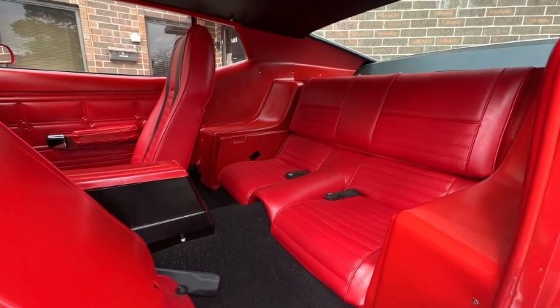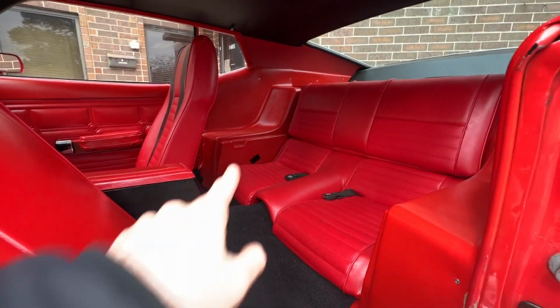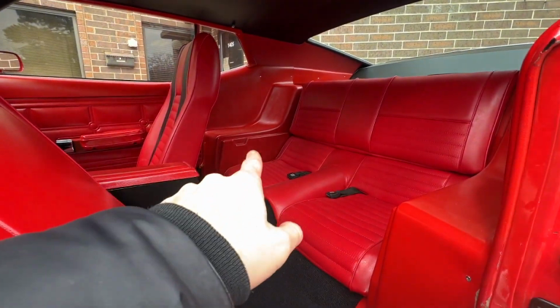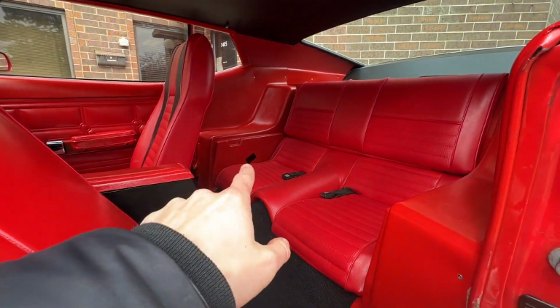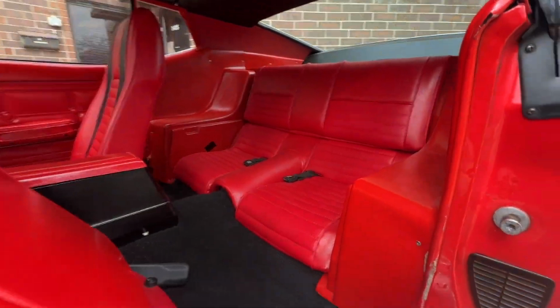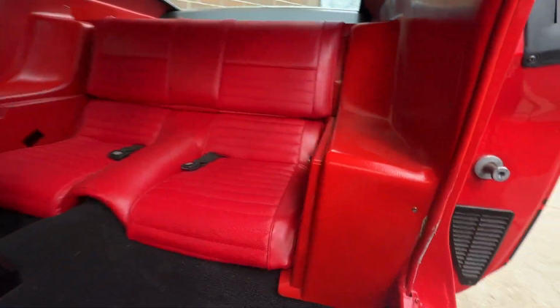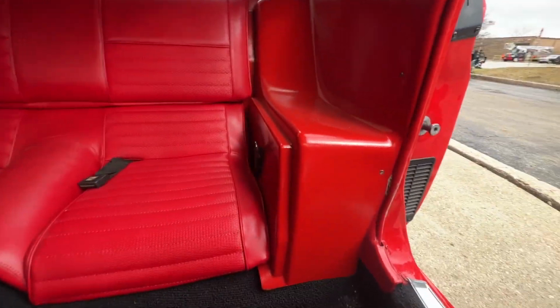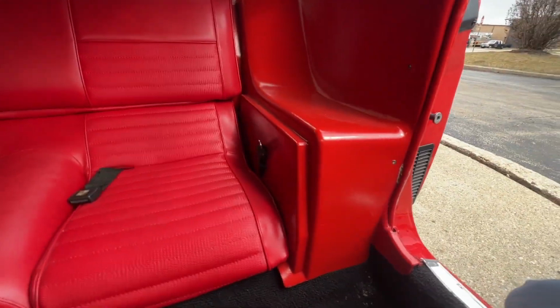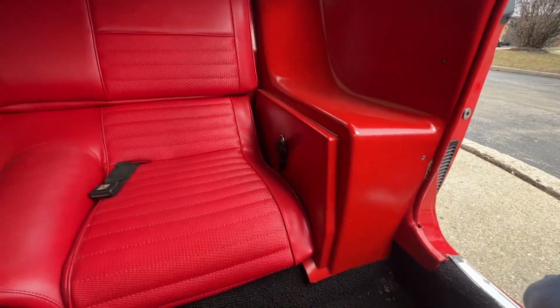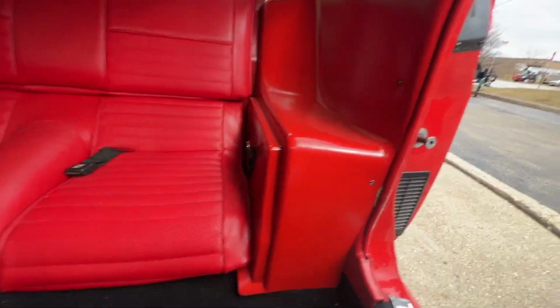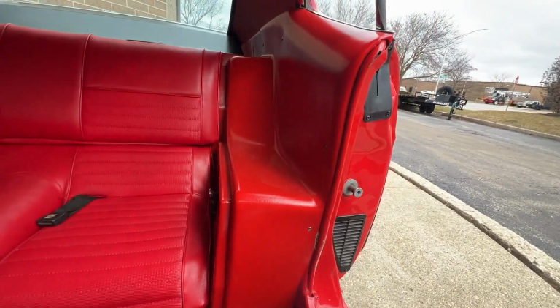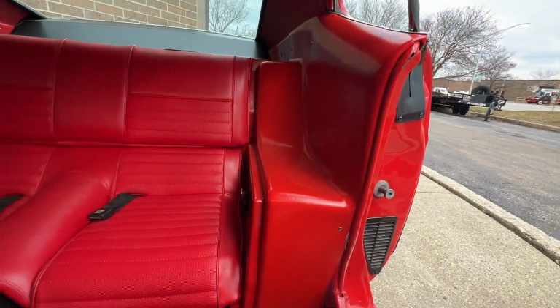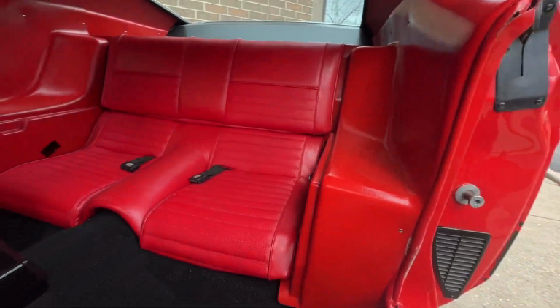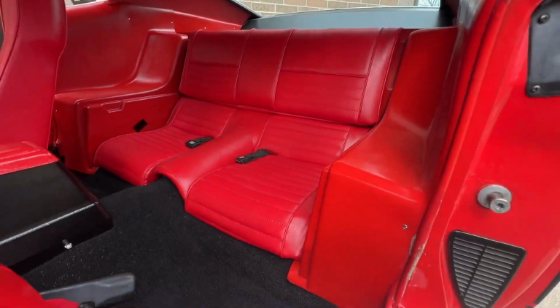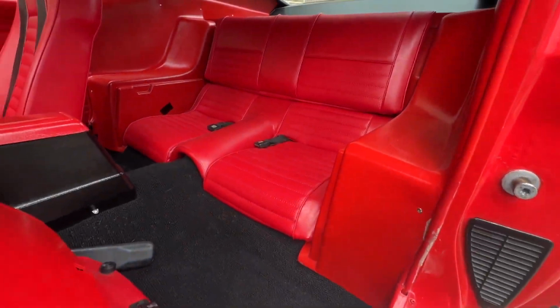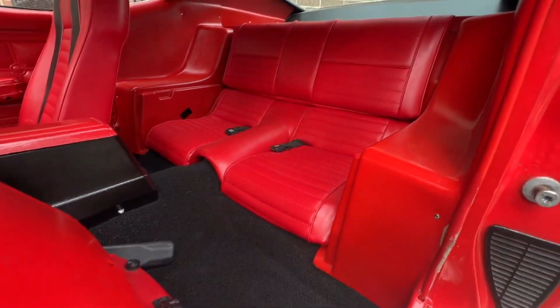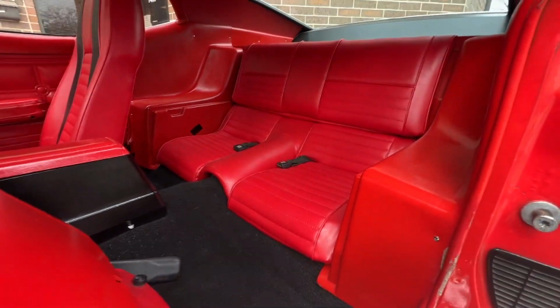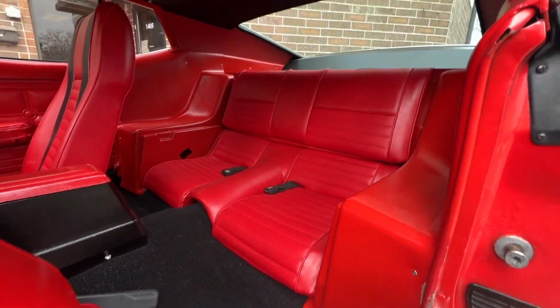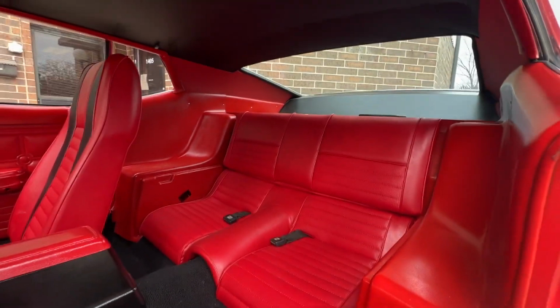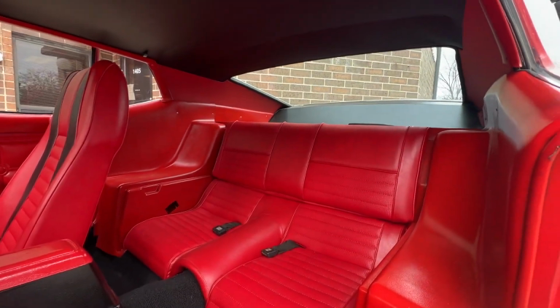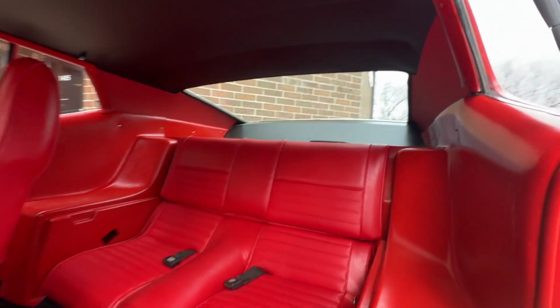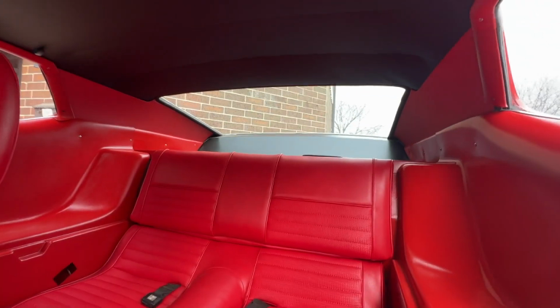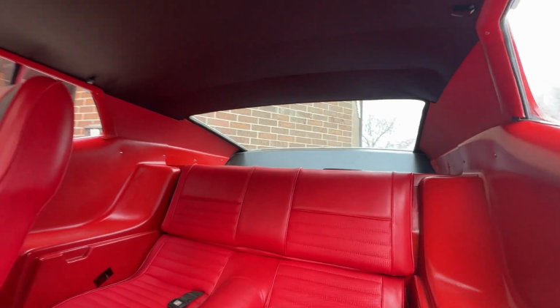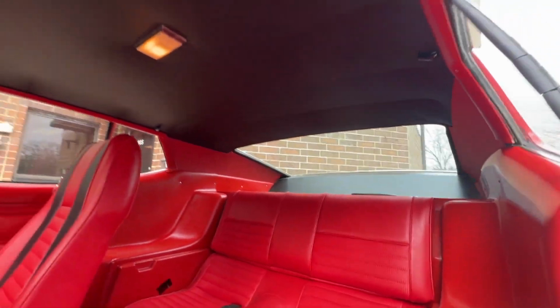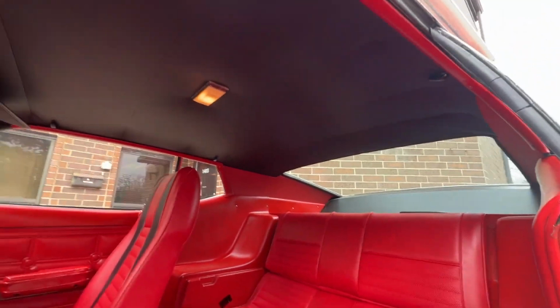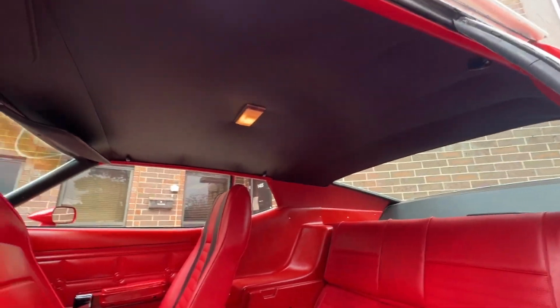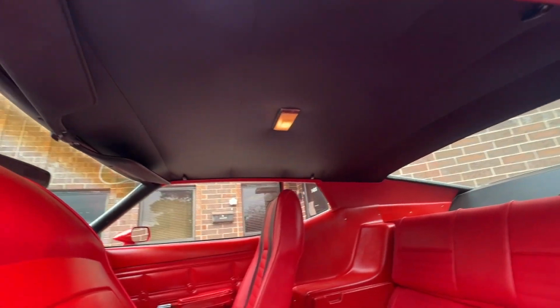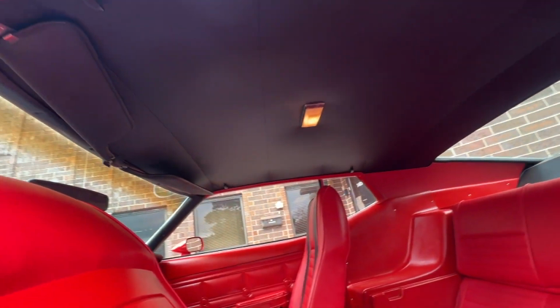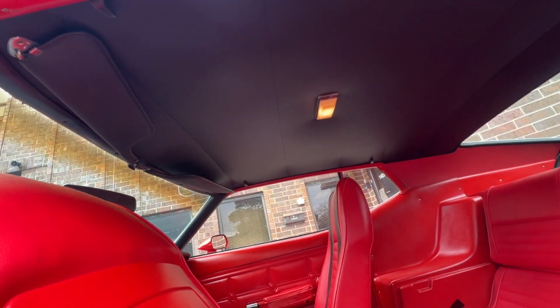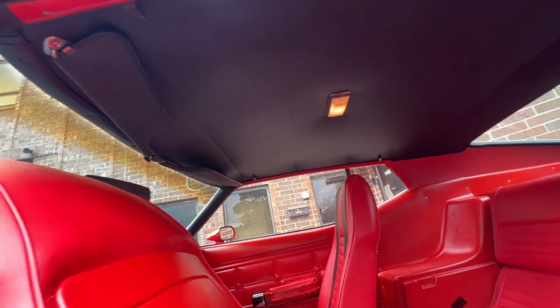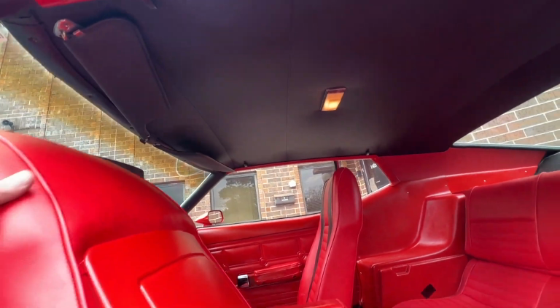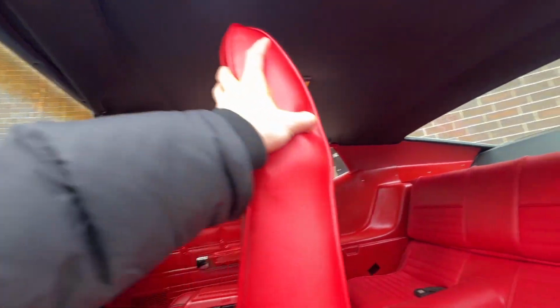It's missing the little seatbelt thing on one side, but the other side has it. The back door panels look super nice, the back seat looks brand new, your sail panels back there look fantastic, and the headliner is like brand new too. So again, lots of stuff that they did to it.